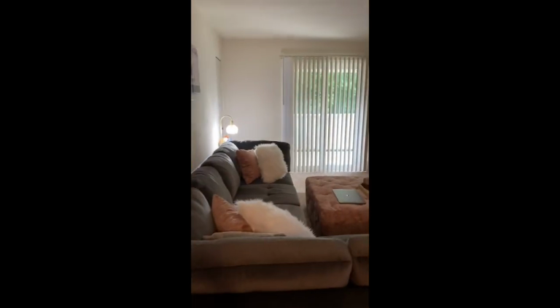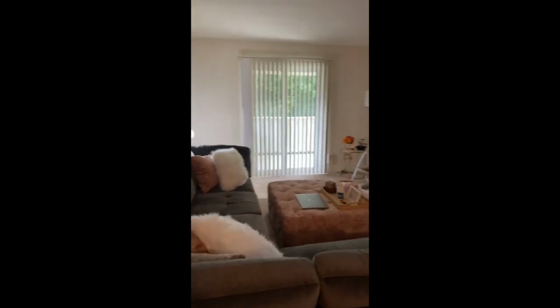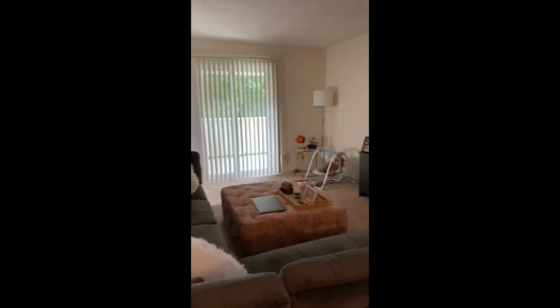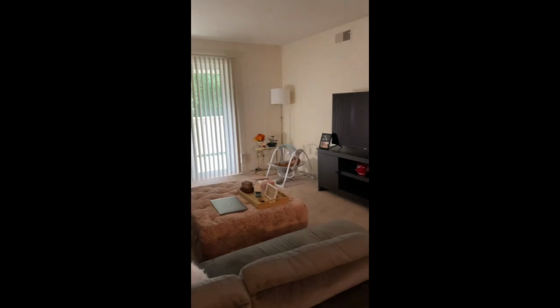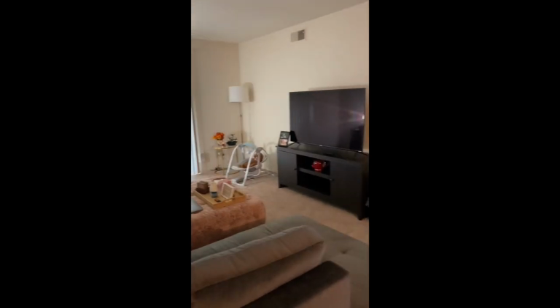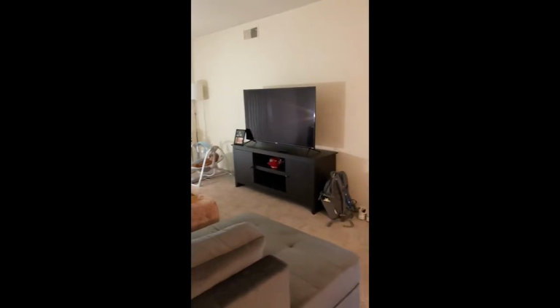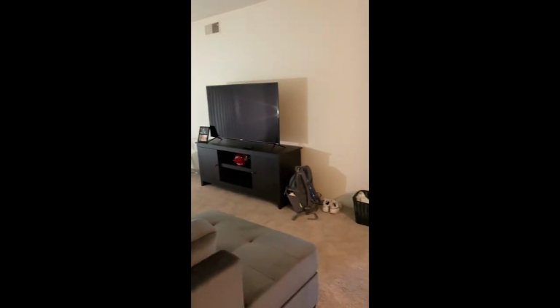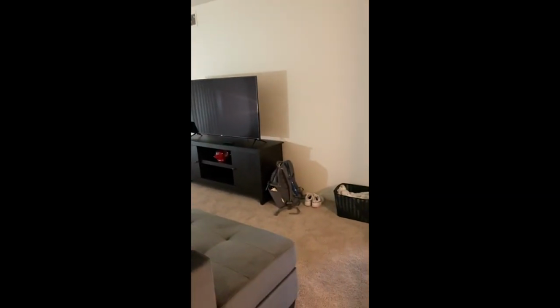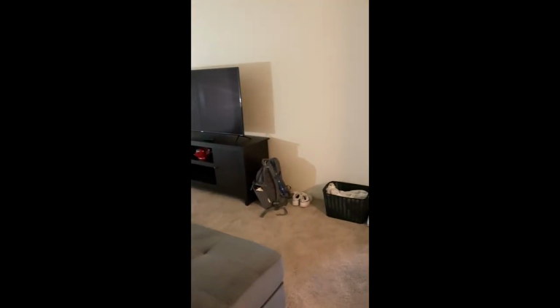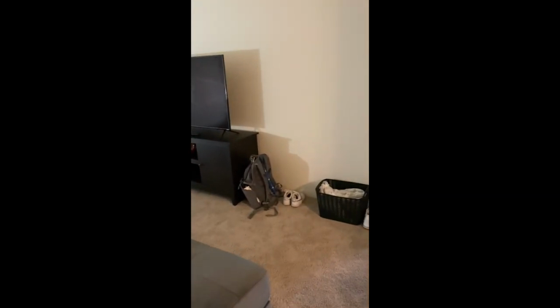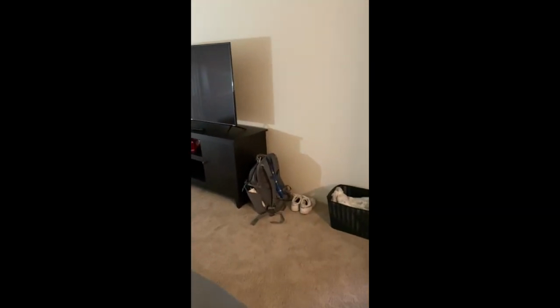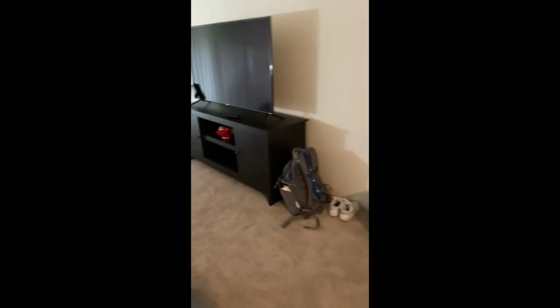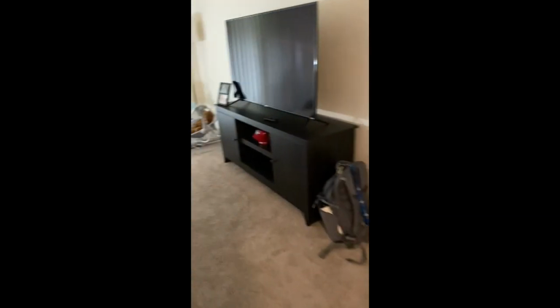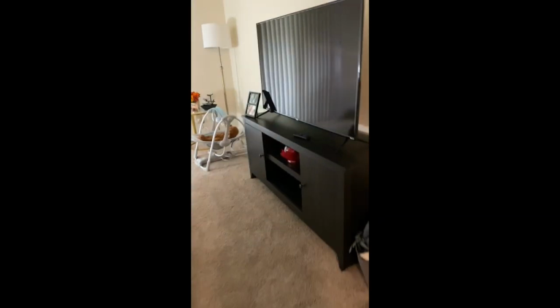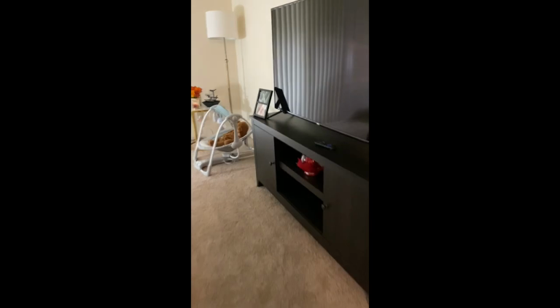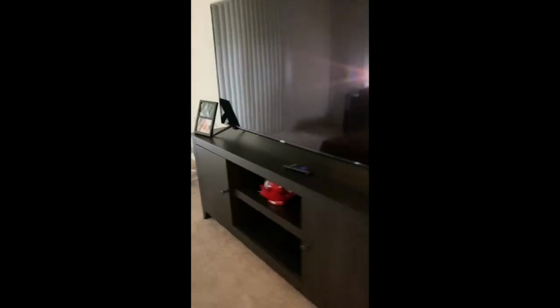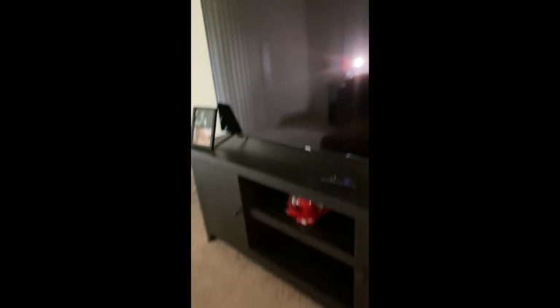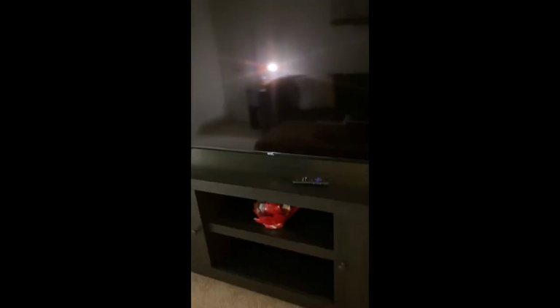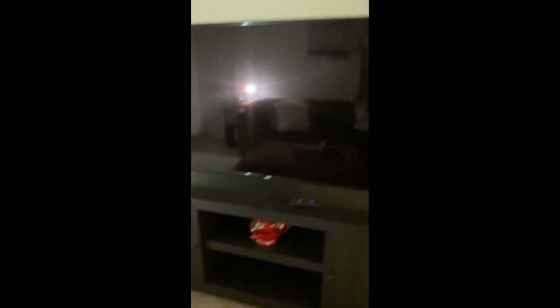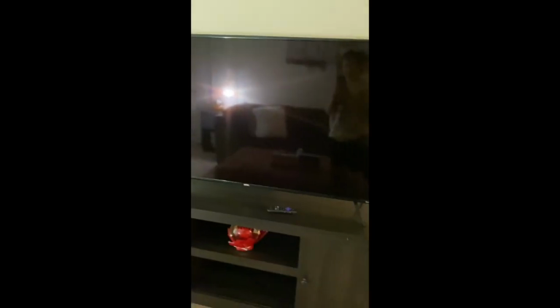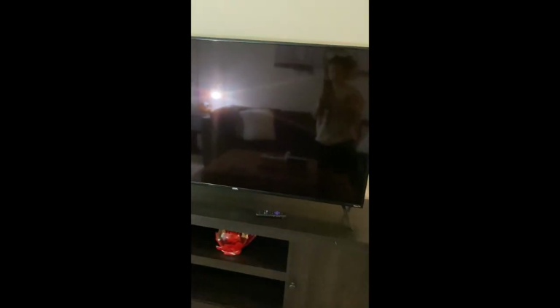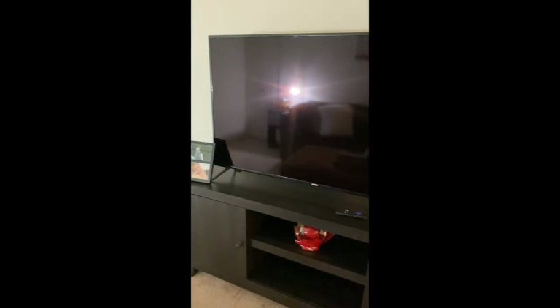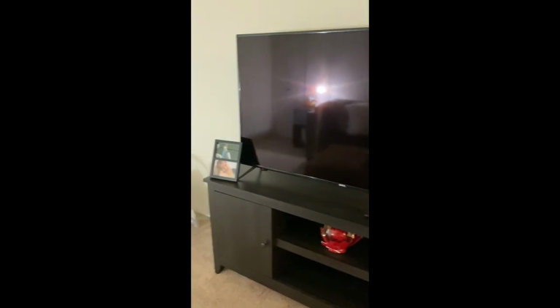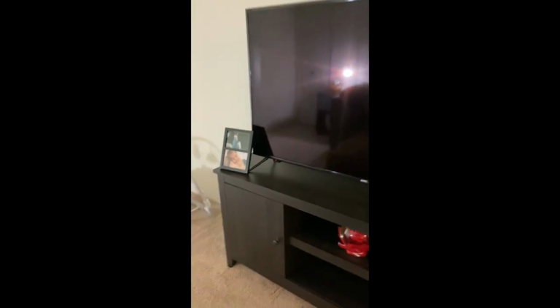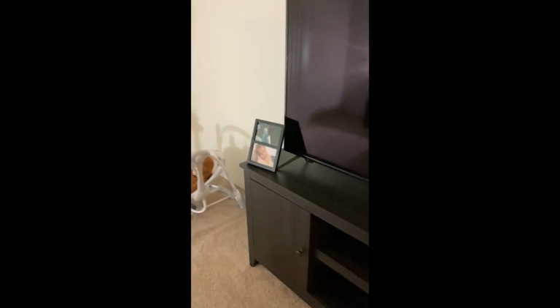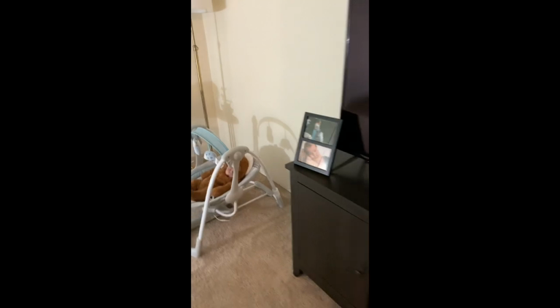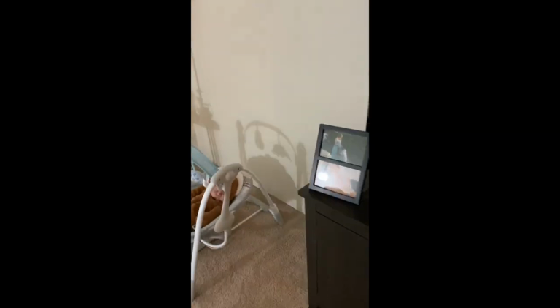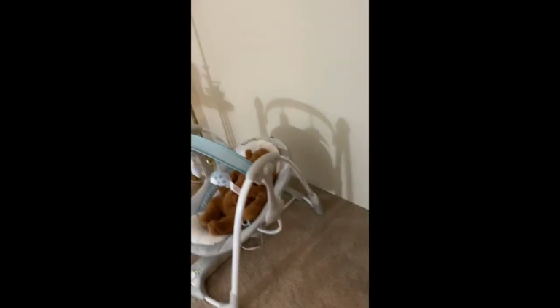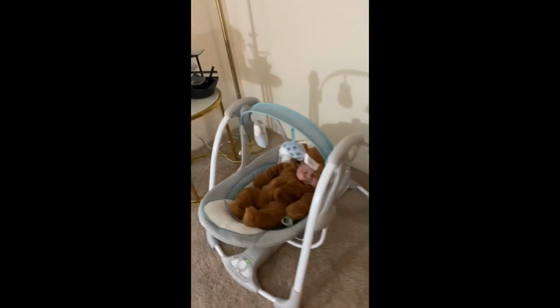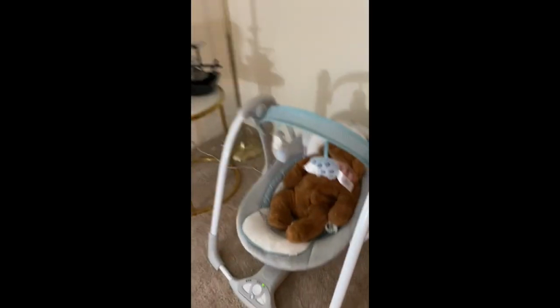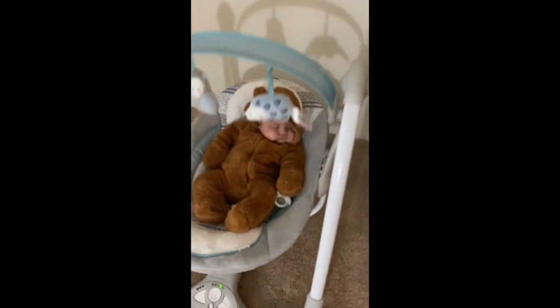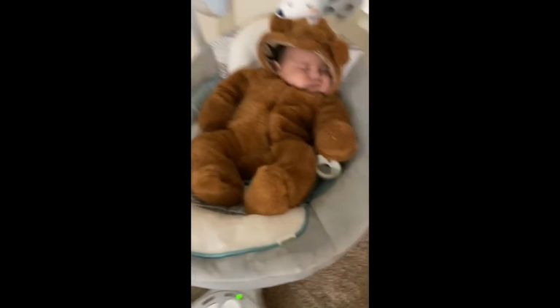This is our living room, we finally got the TV set up. We still need to get the internet set up, but you know, that'll happen when it happens. And here's the little man sleeping.